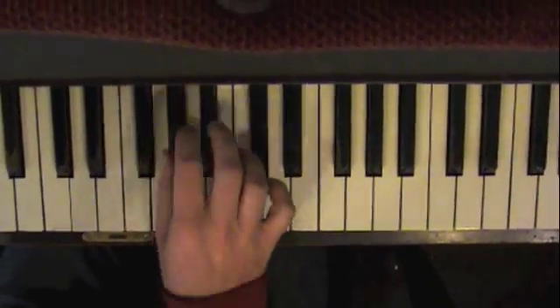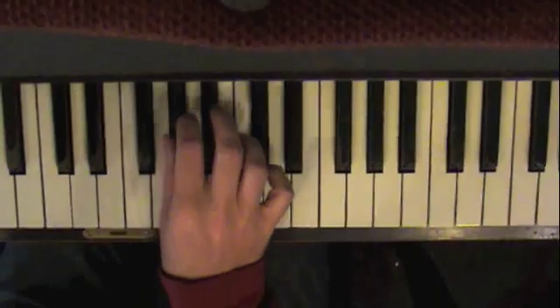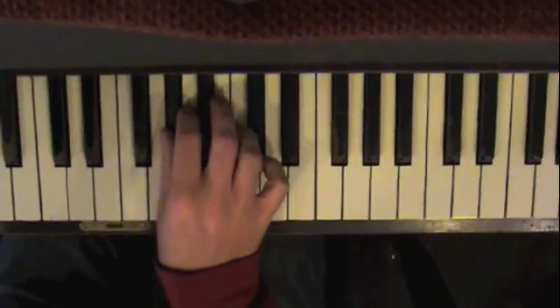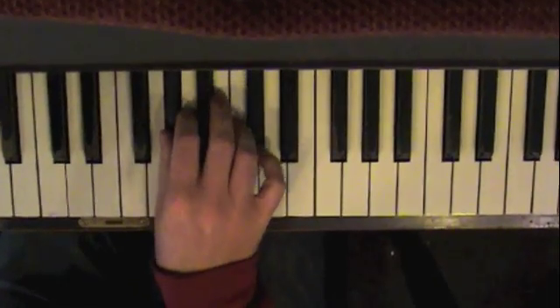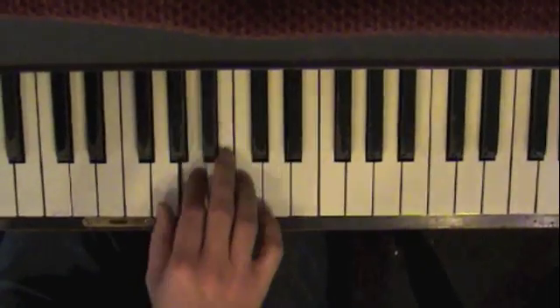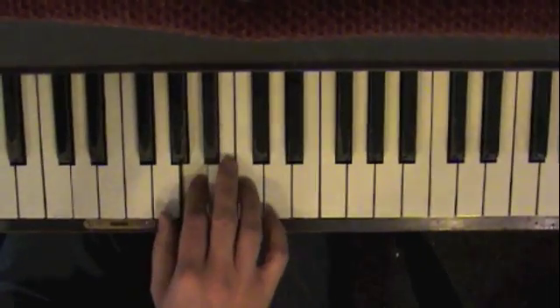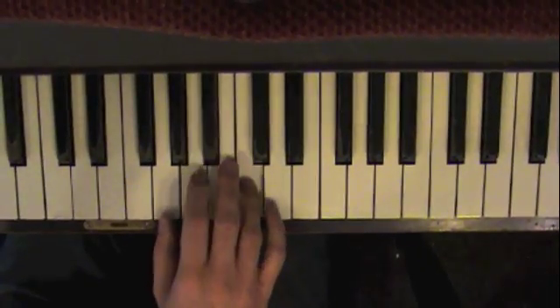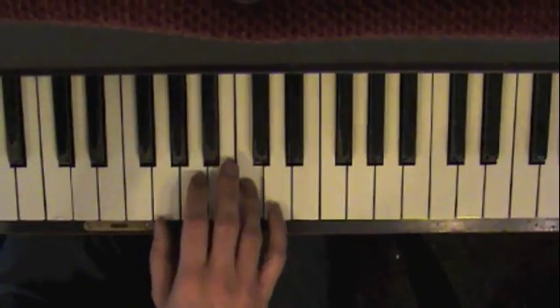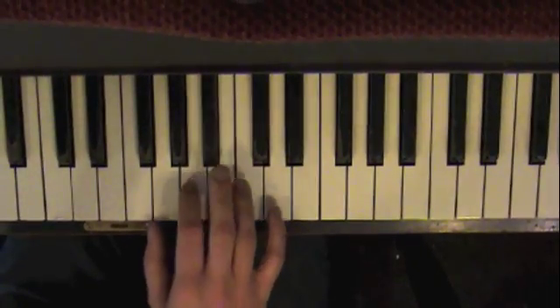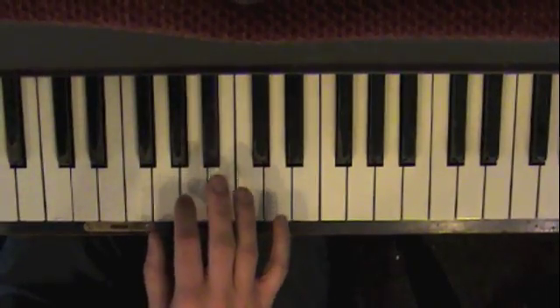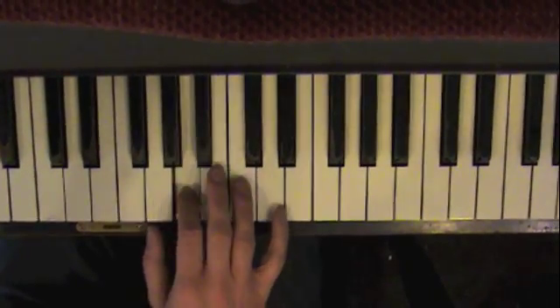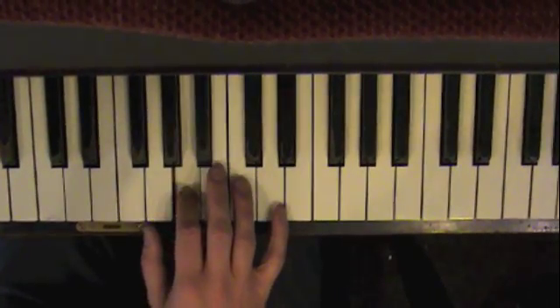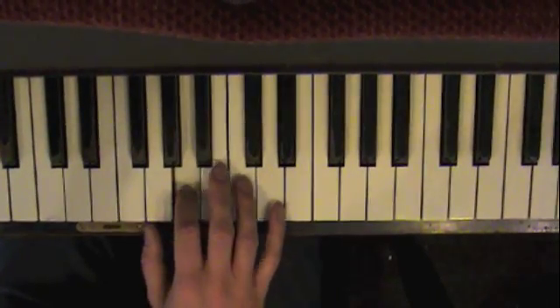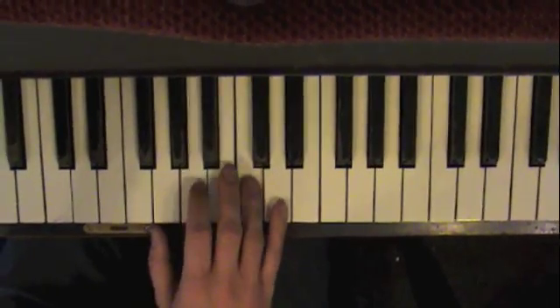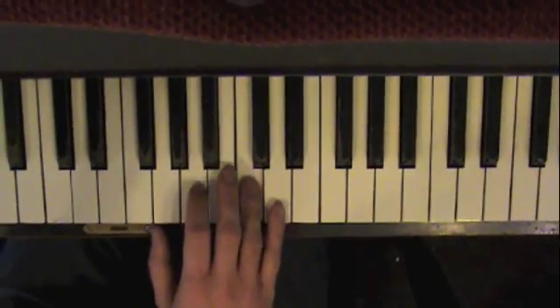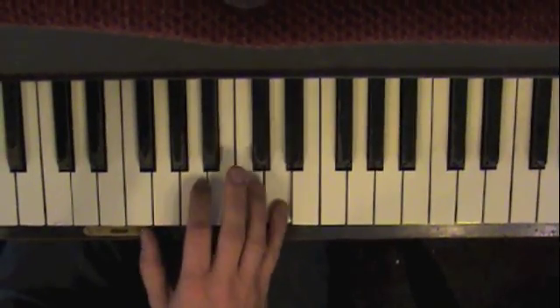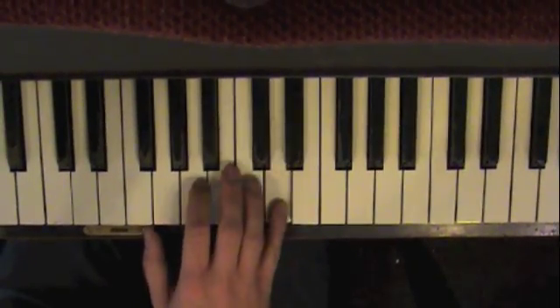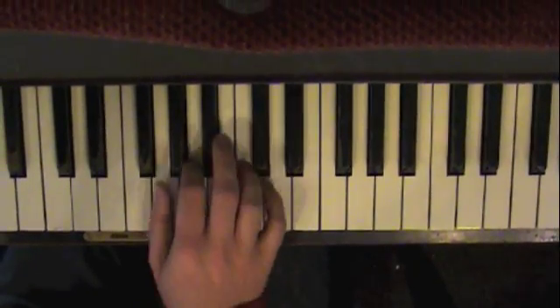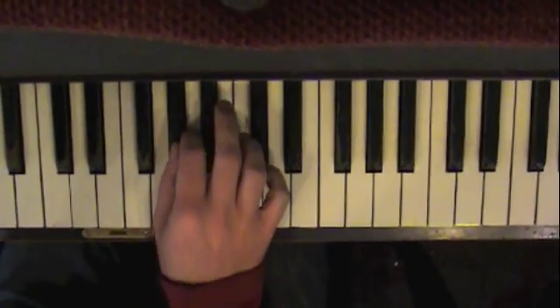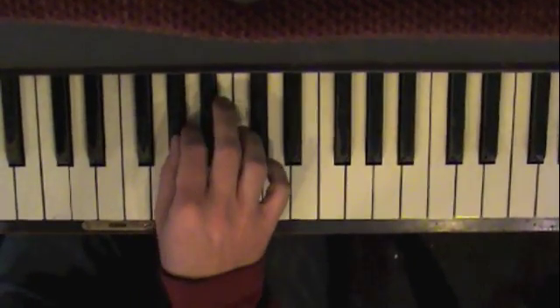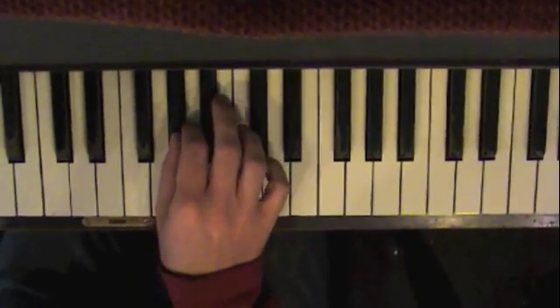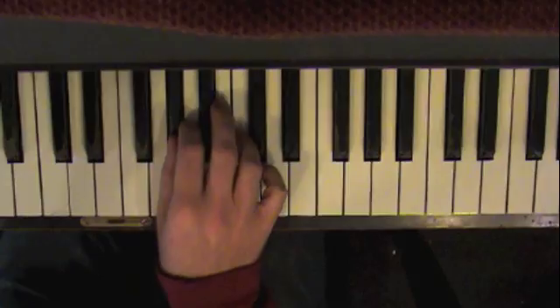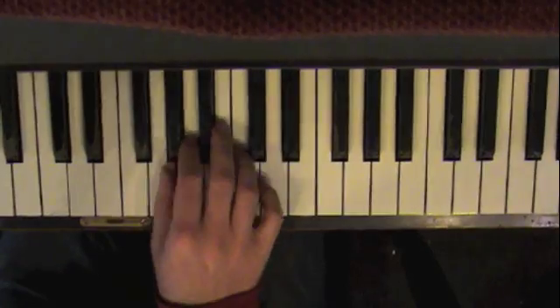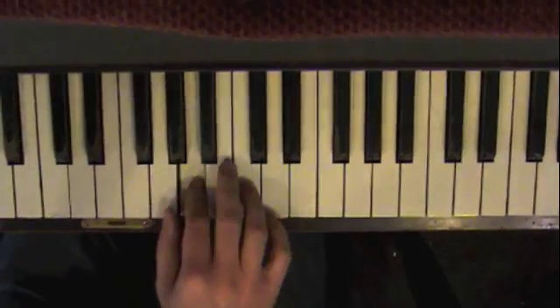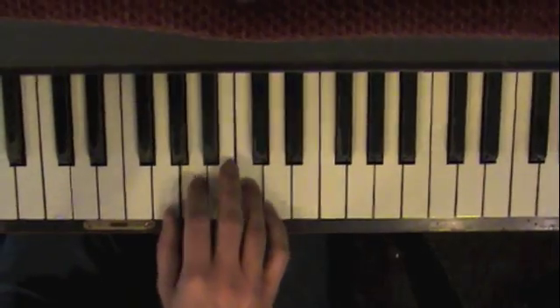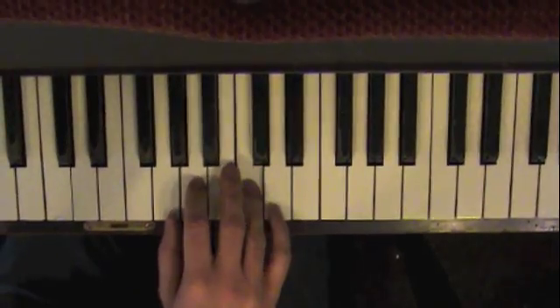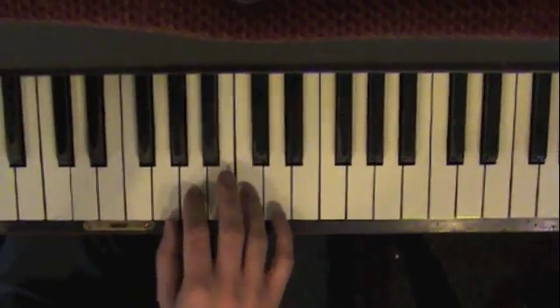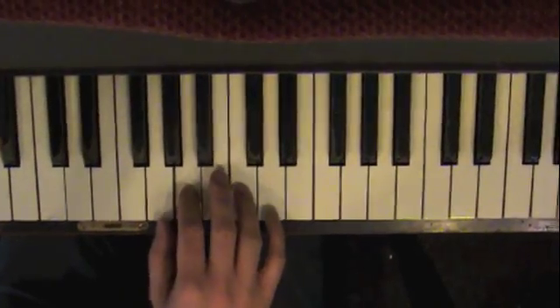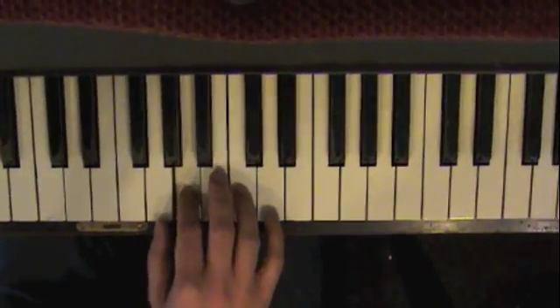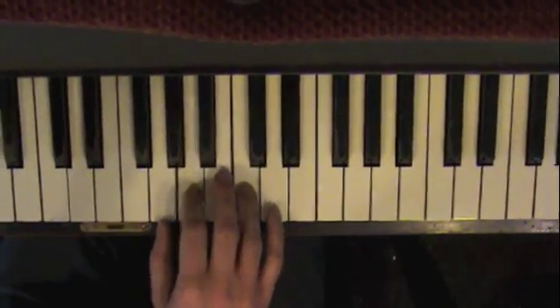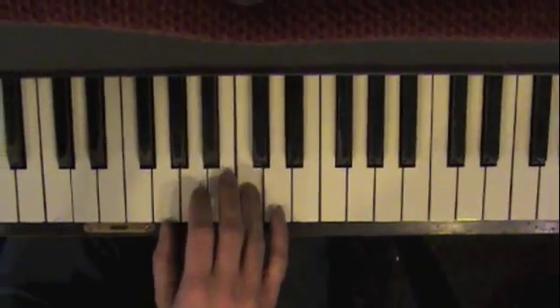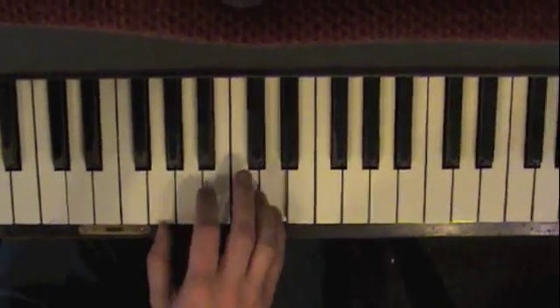G sharp, A, C, A, C, D. G sharp, A, C, A, C, D.